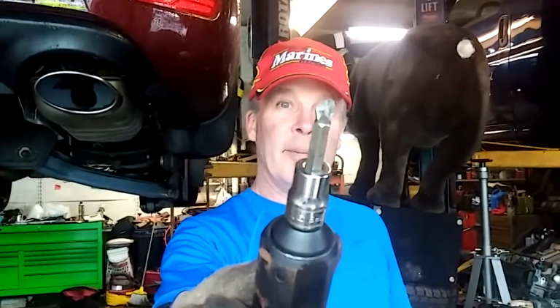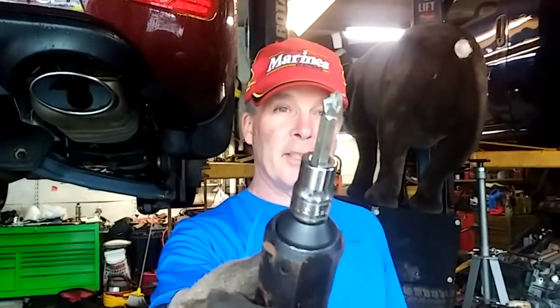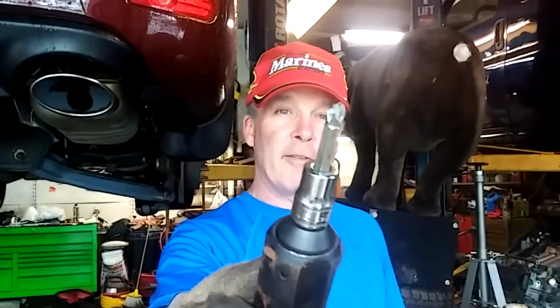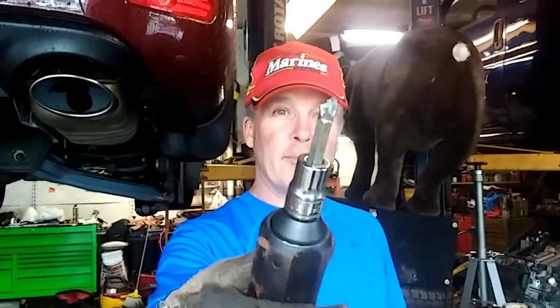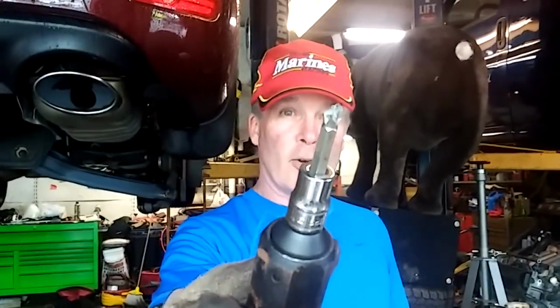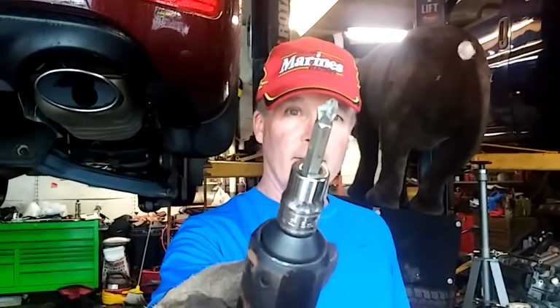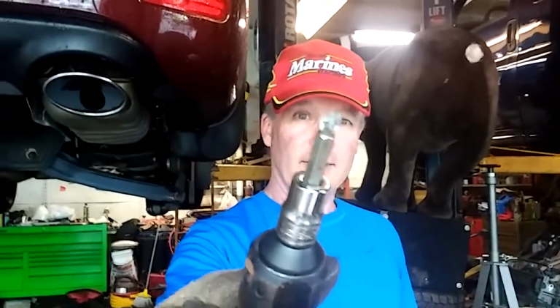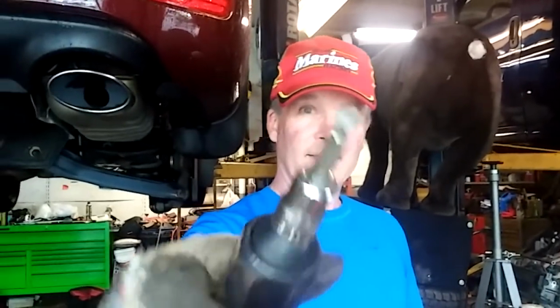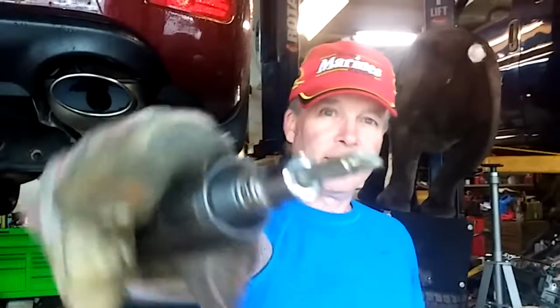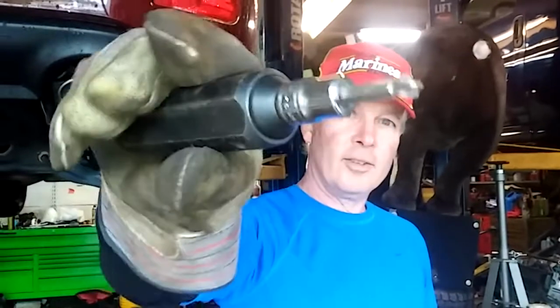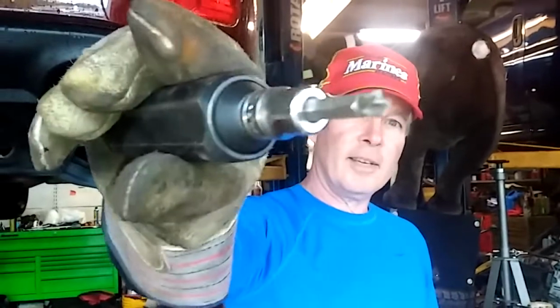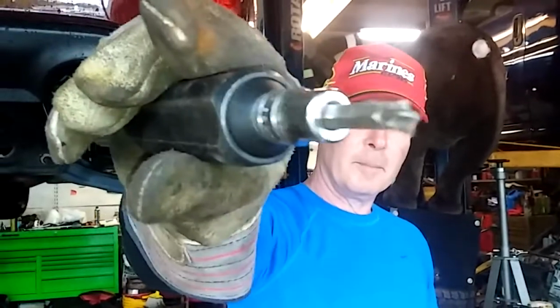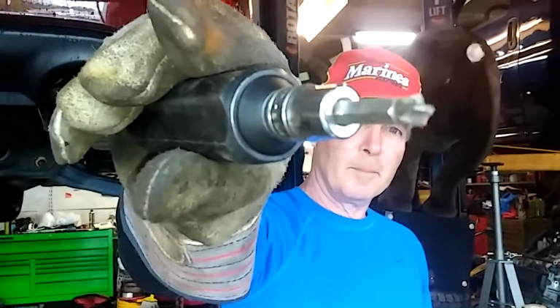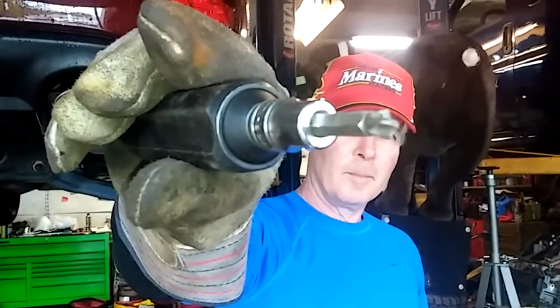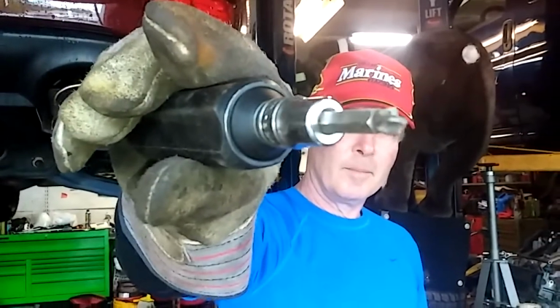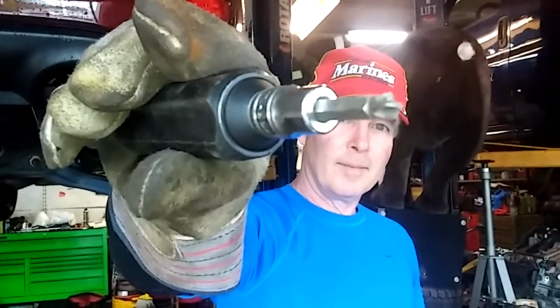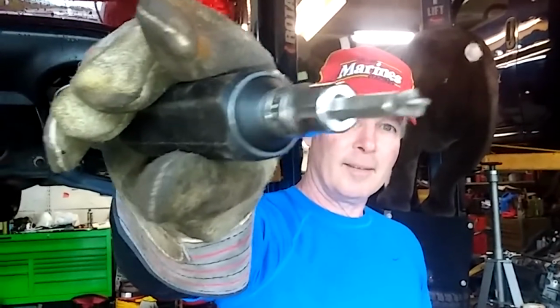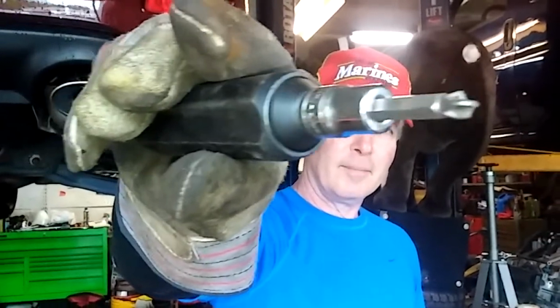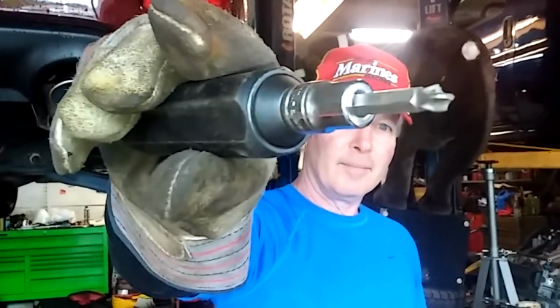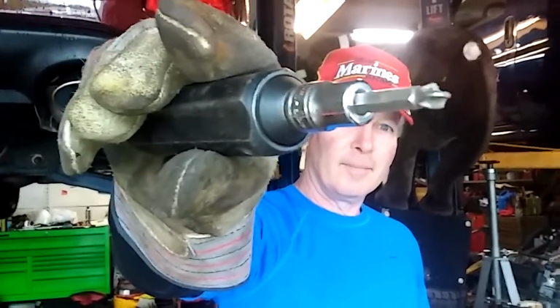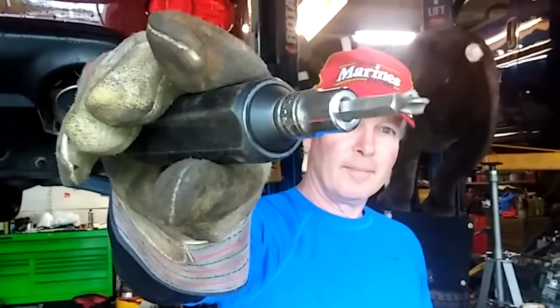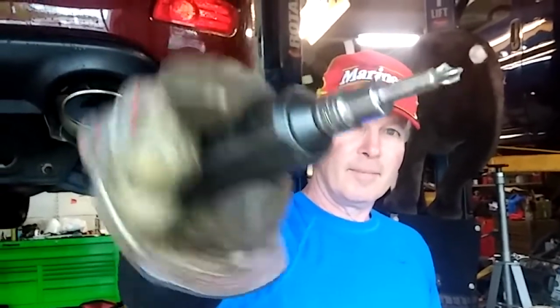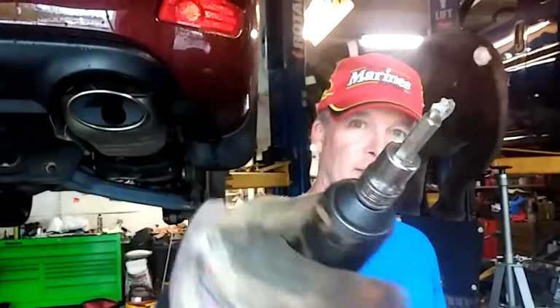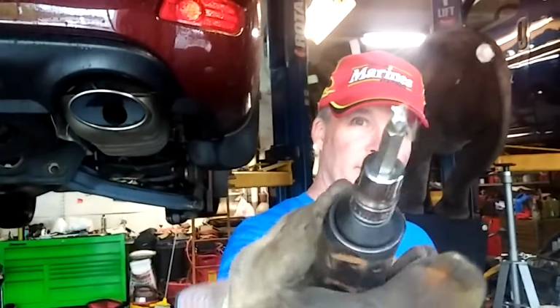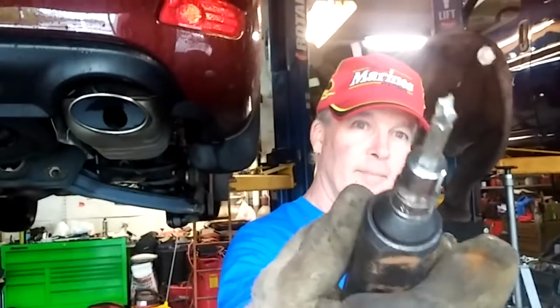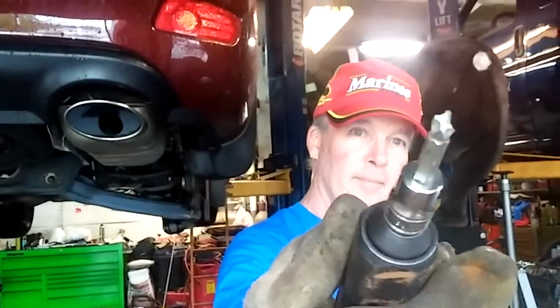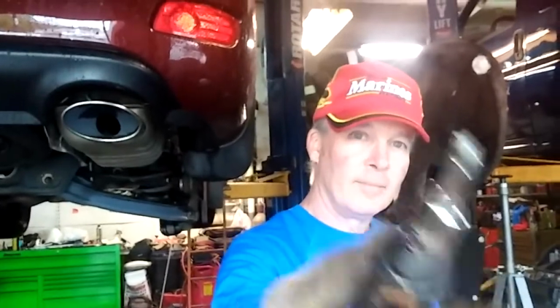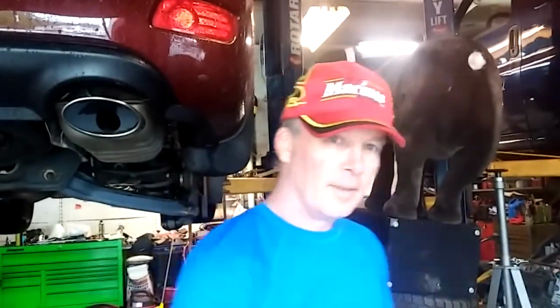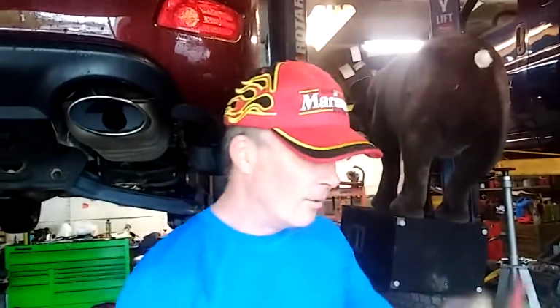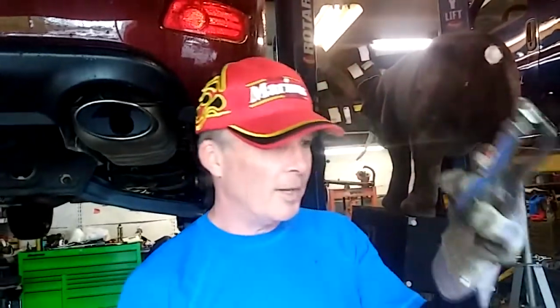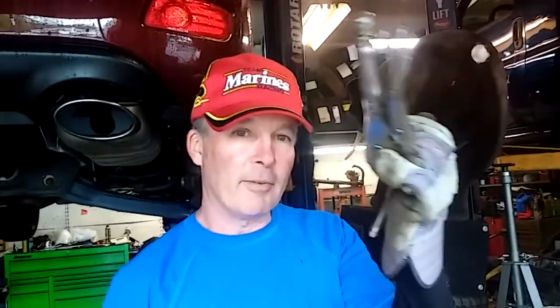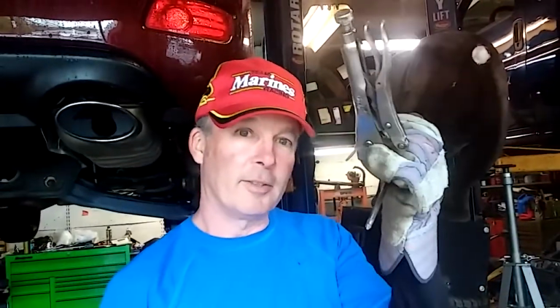Impact driver is broke! Can you see that? The end of it? We're going to improvise.